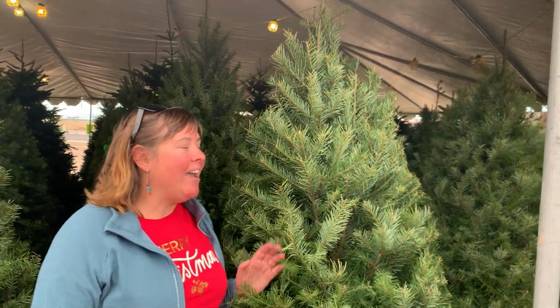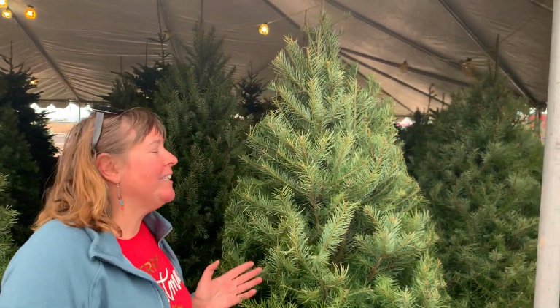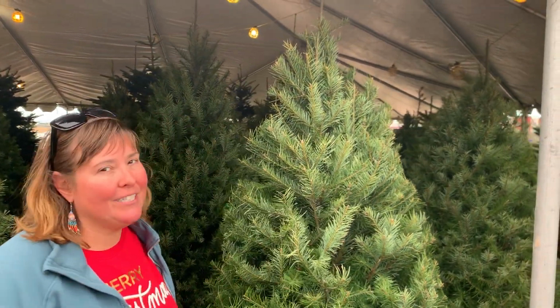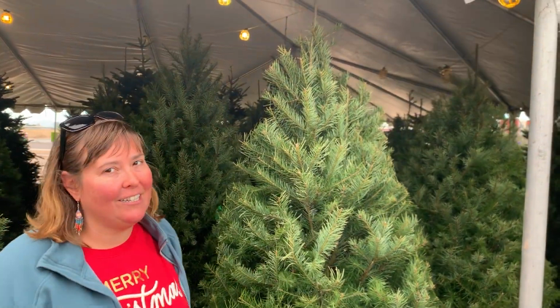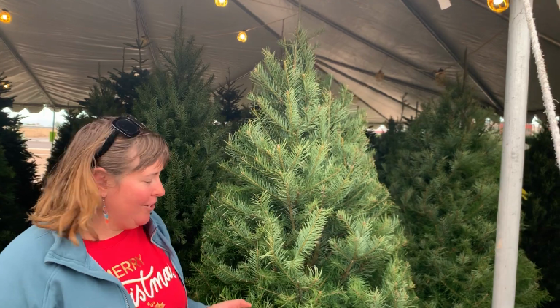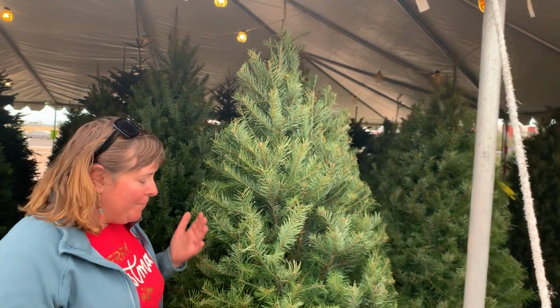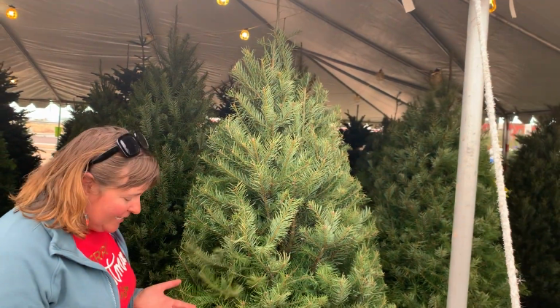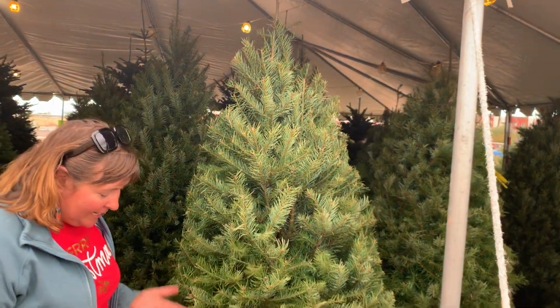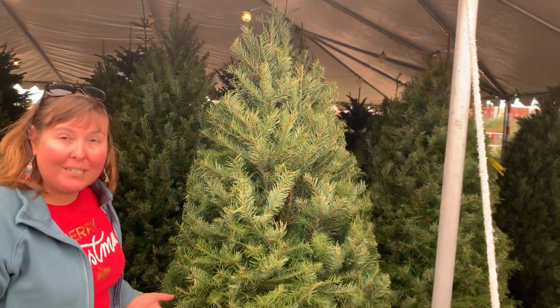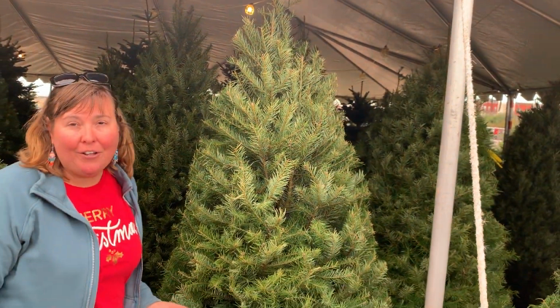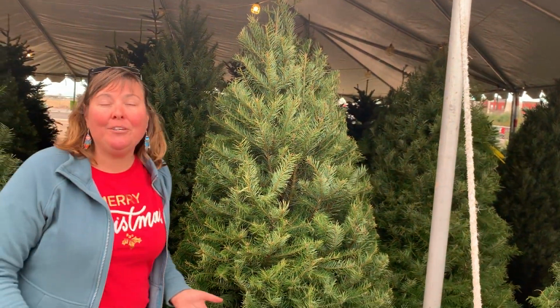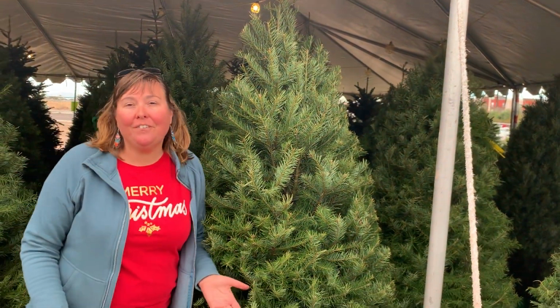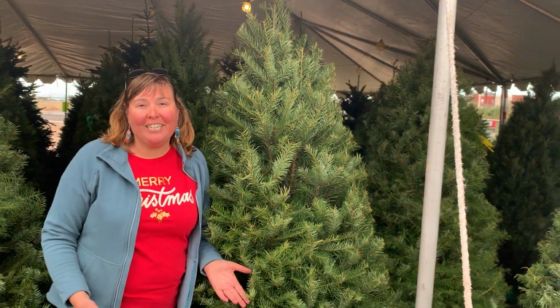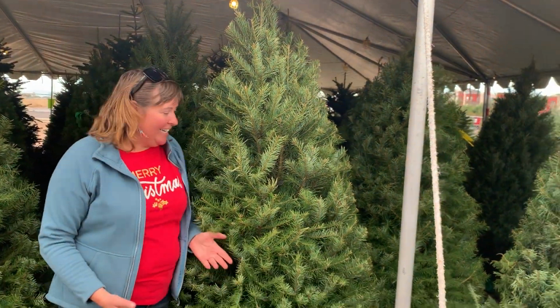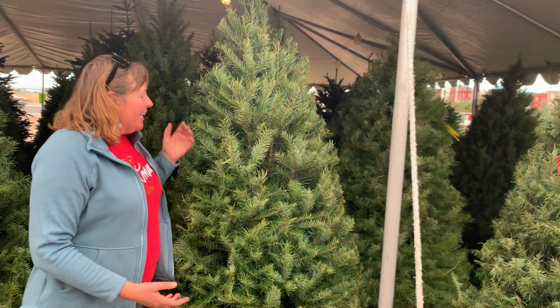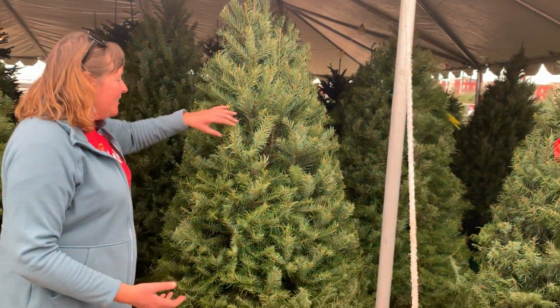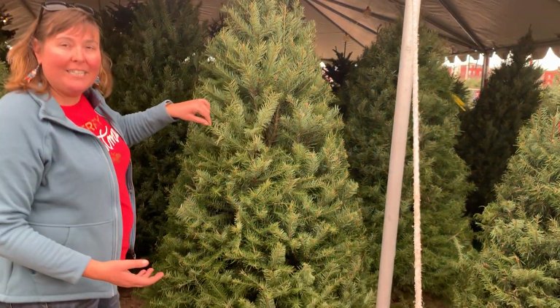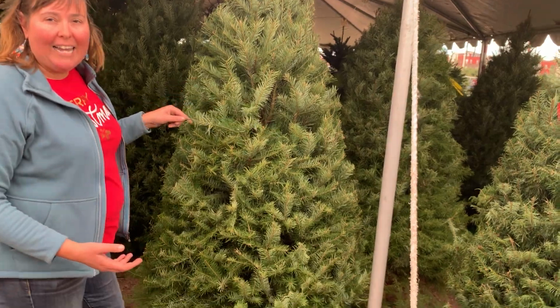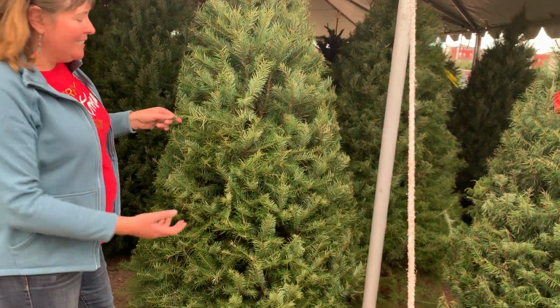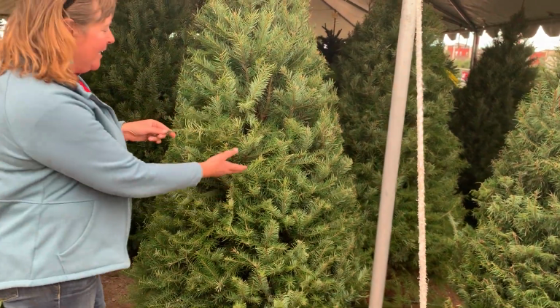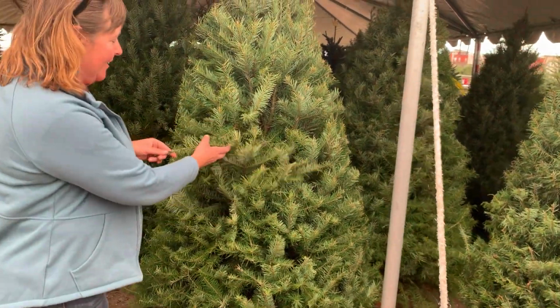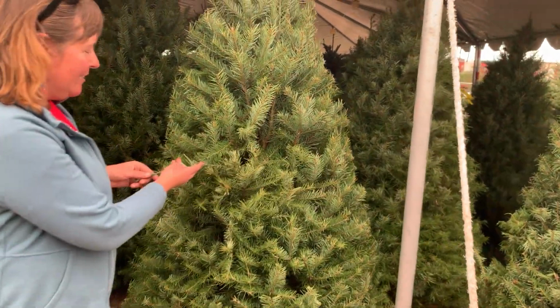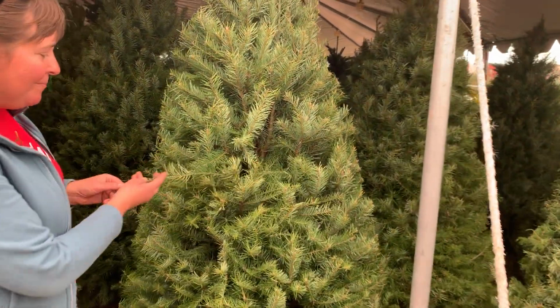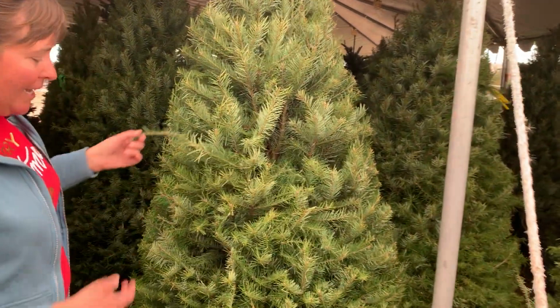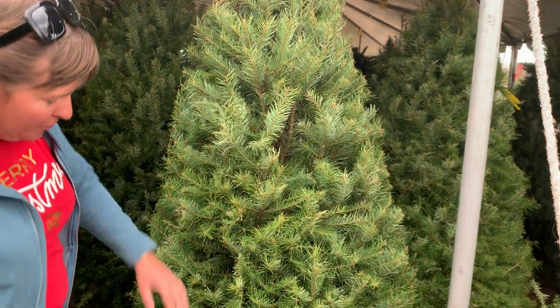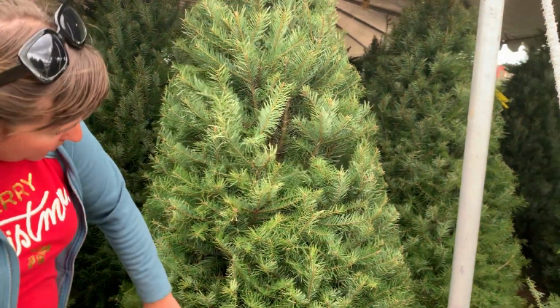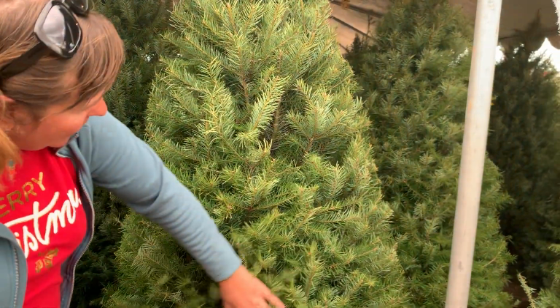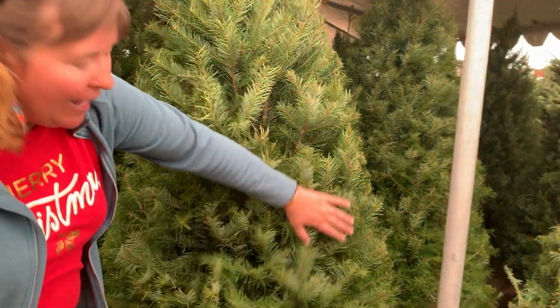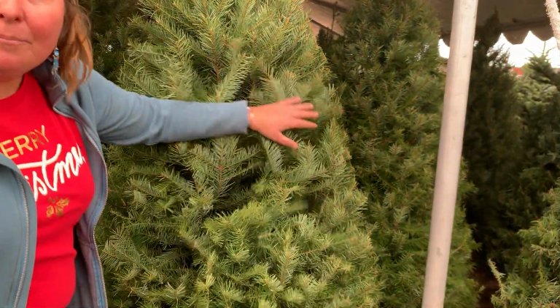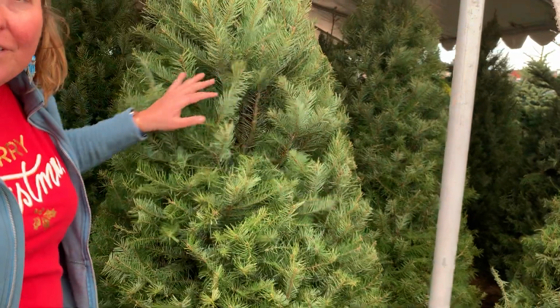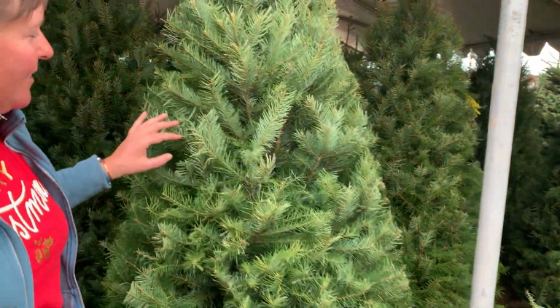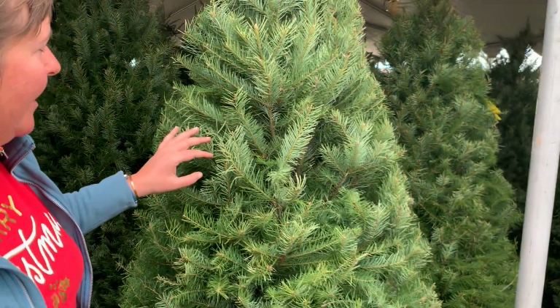Everyone loves the Douglas fir because he's a really full, beautiful tree. He has really nice delicate branches and you can put a lot of beautiful lights on him.